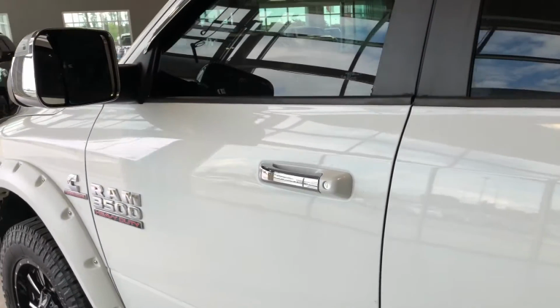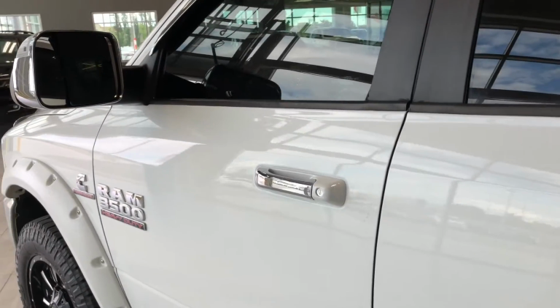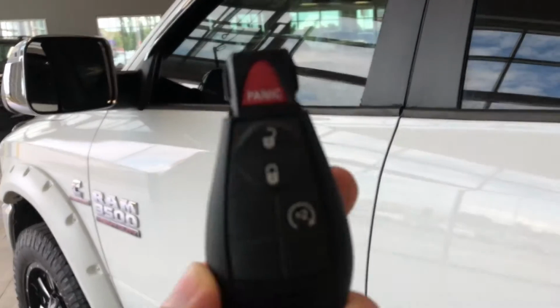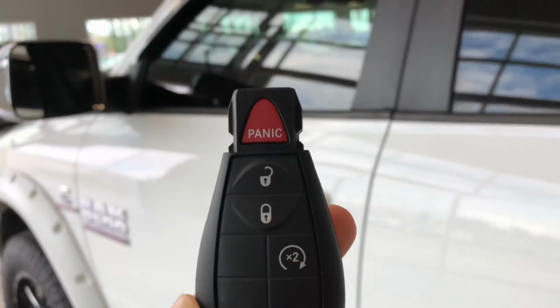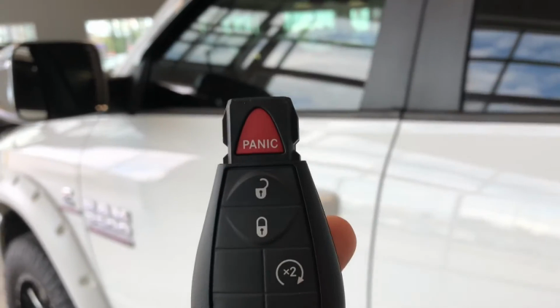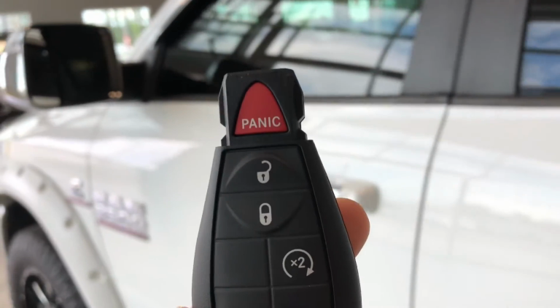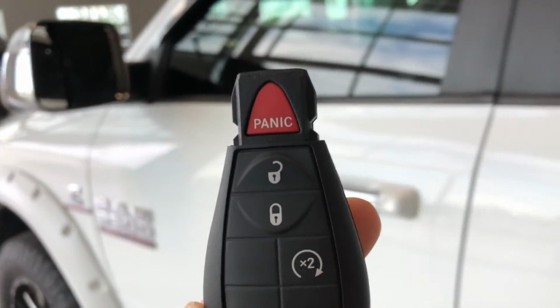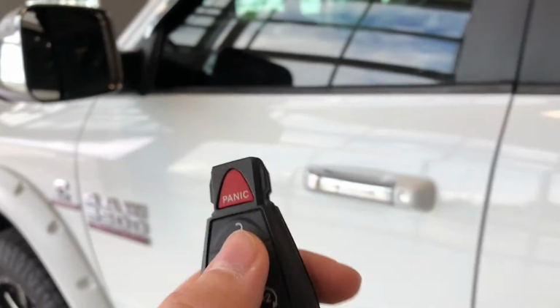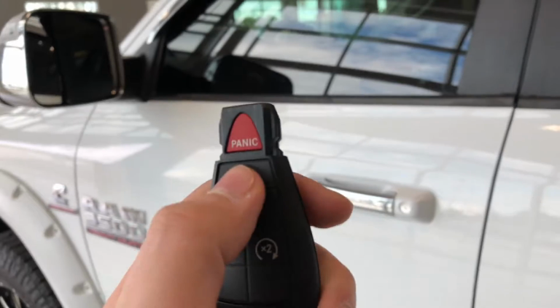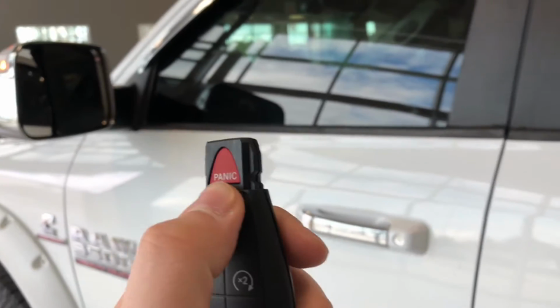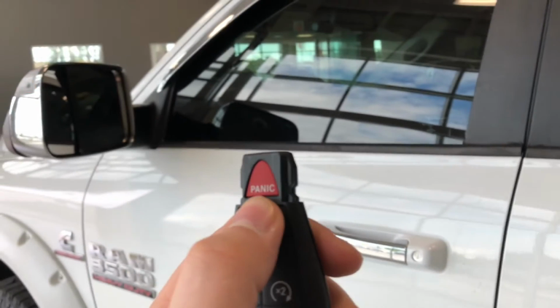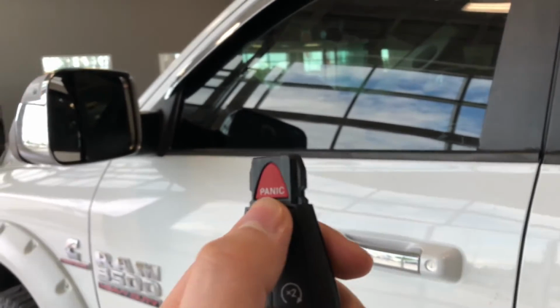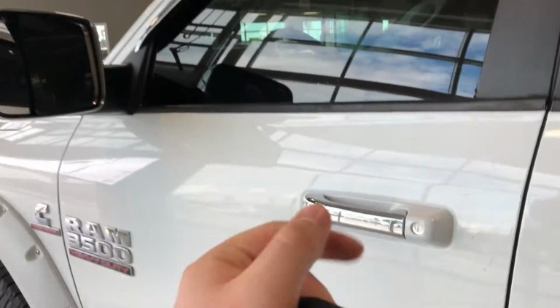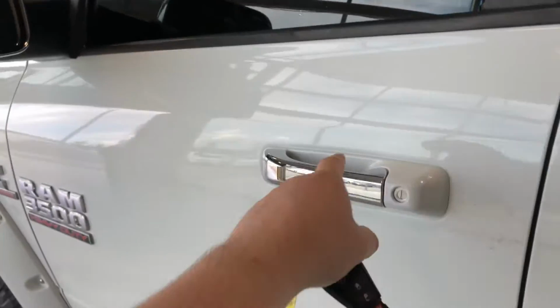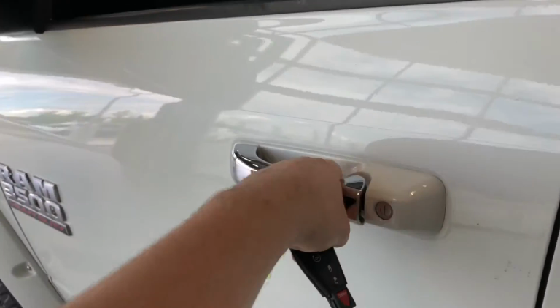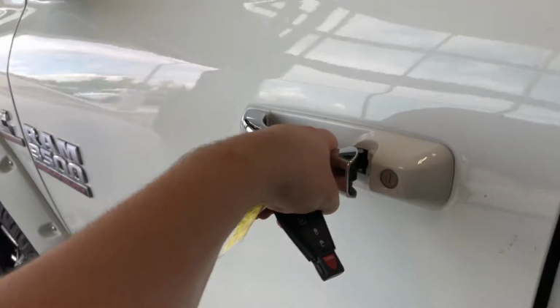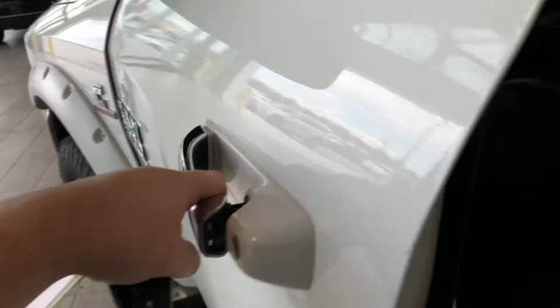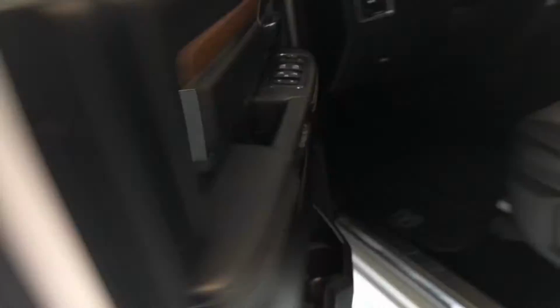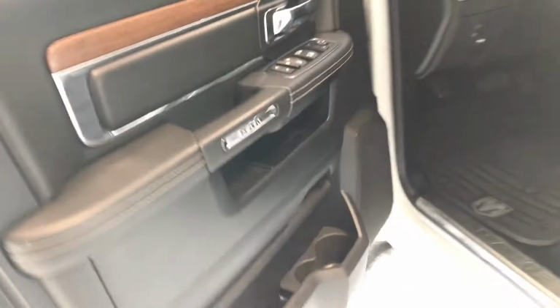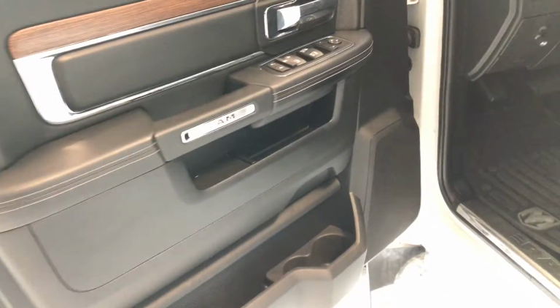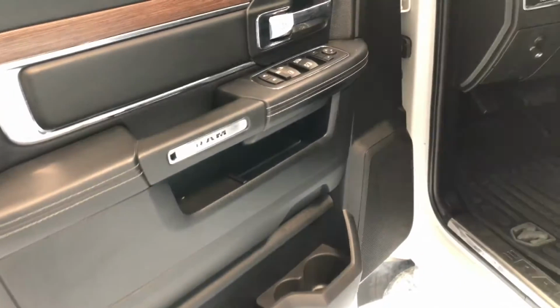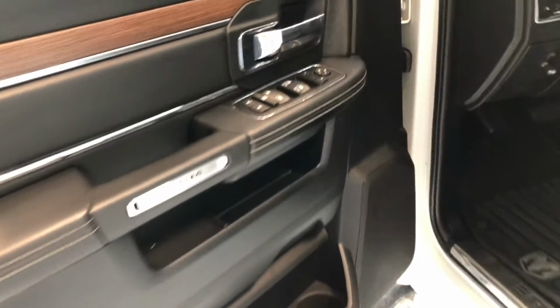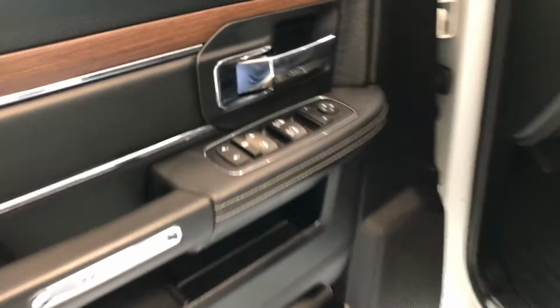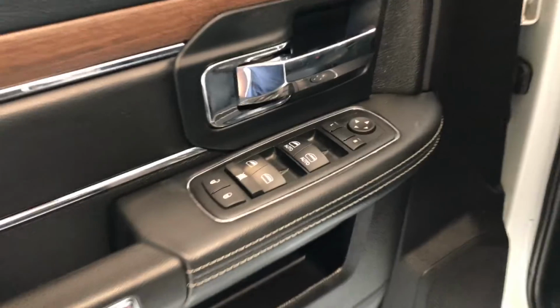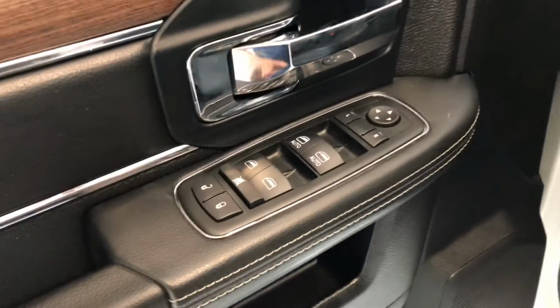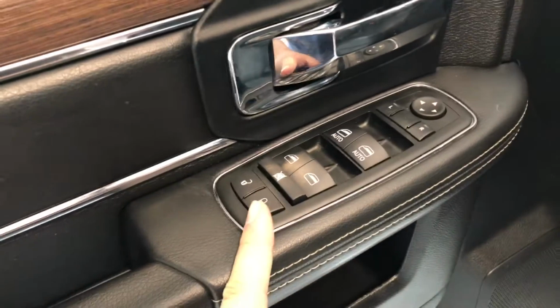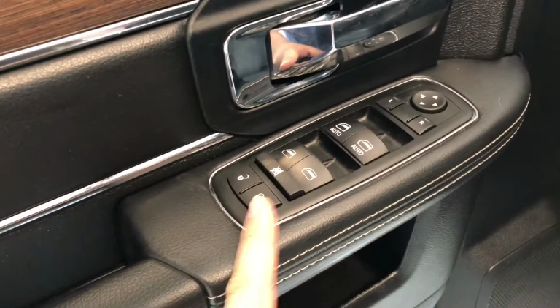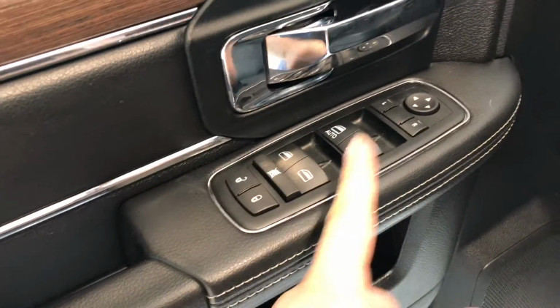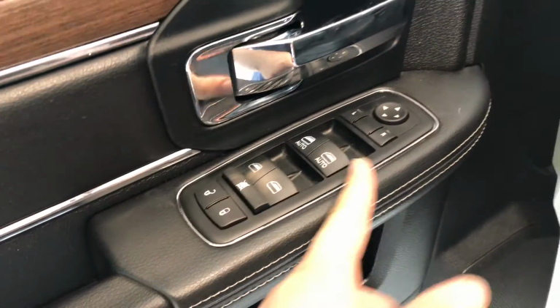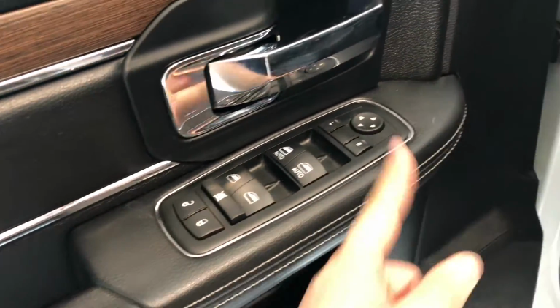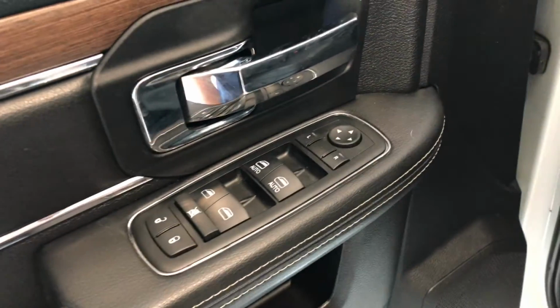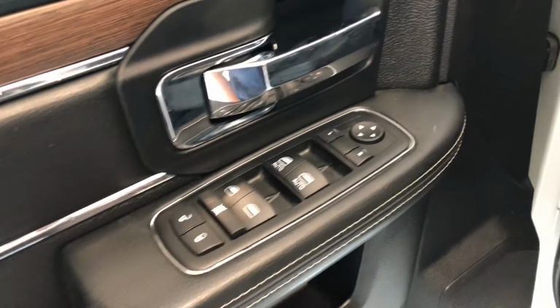Helping us inside is our key fob — it has our lock and unlock buttons. Press the unlock button once for the driver's side. We're going to take a look in the front first. On top of the door you have your power locks, windows, and power adjustable side mirrors.